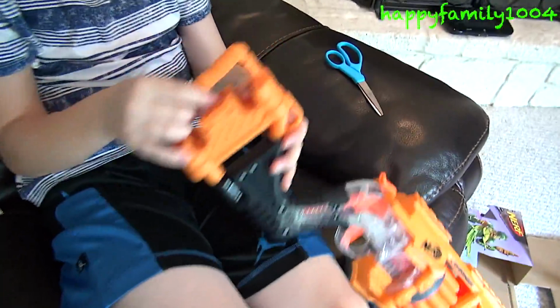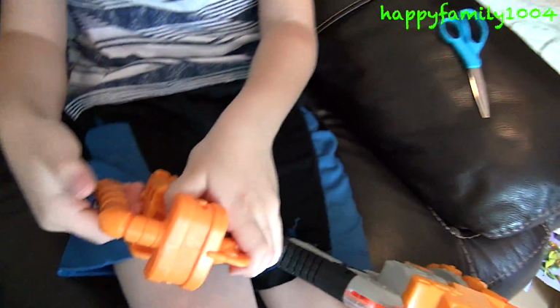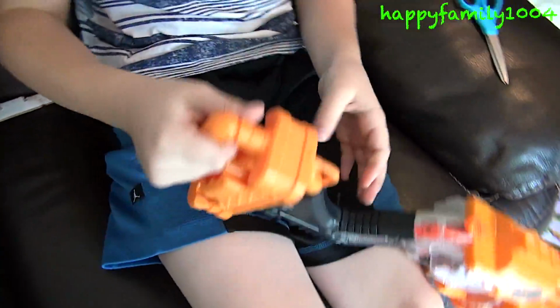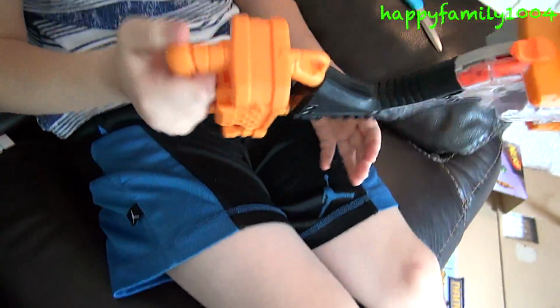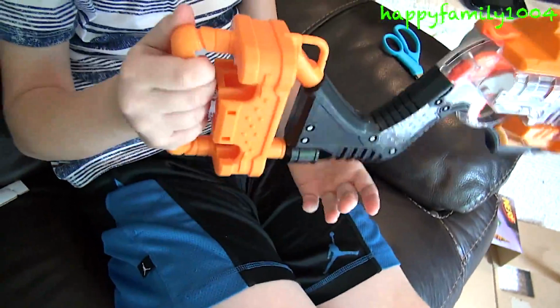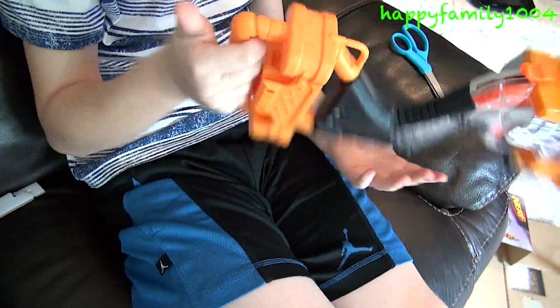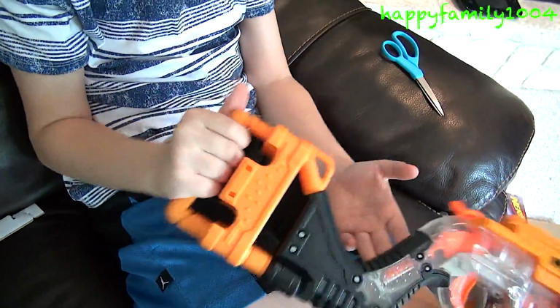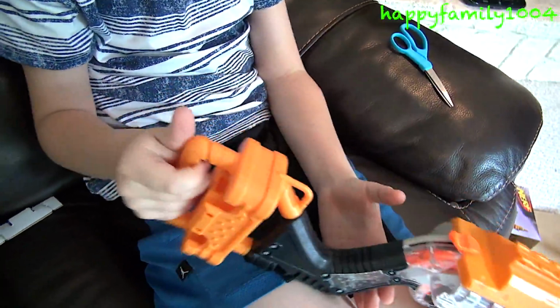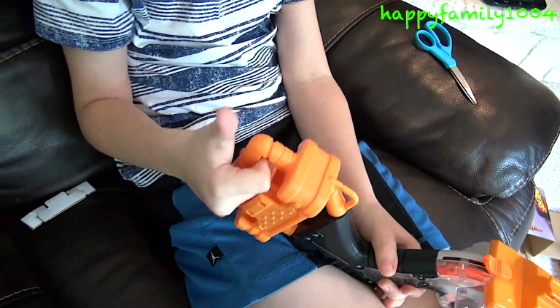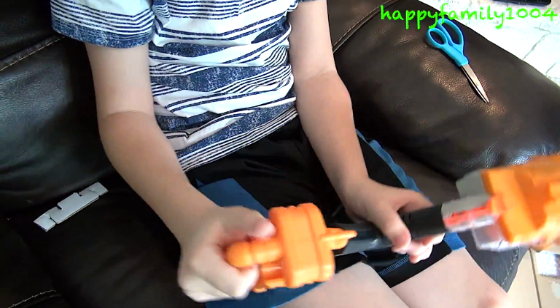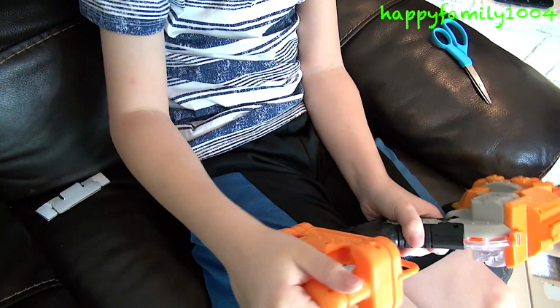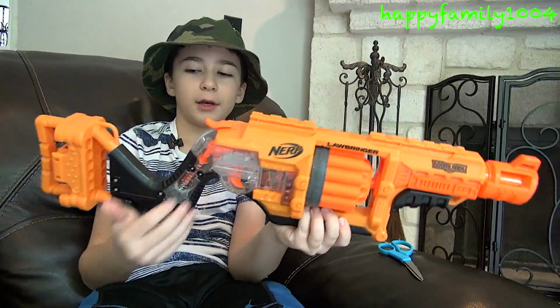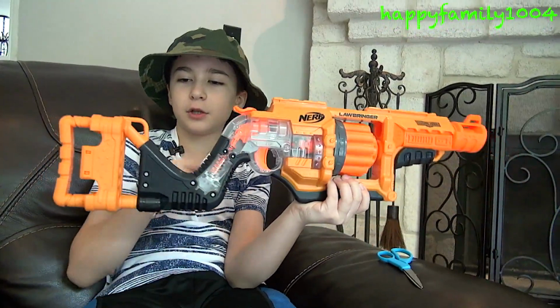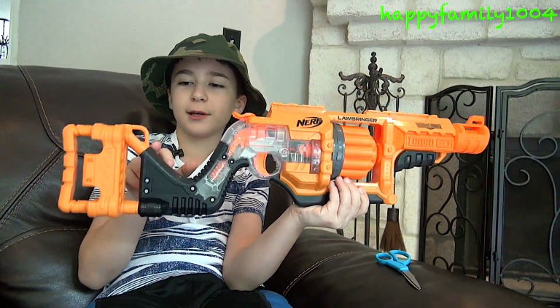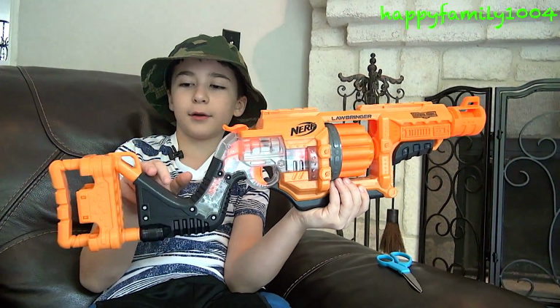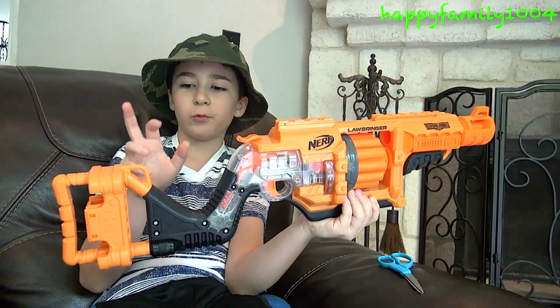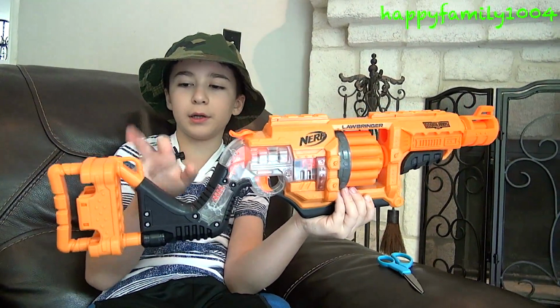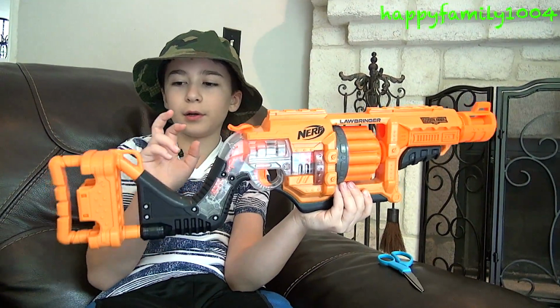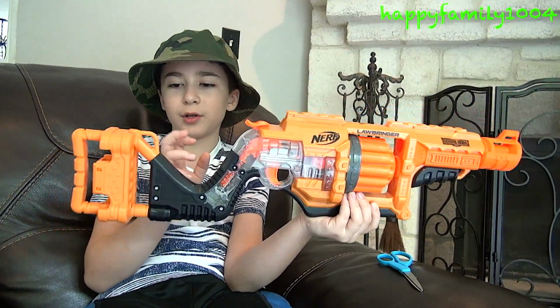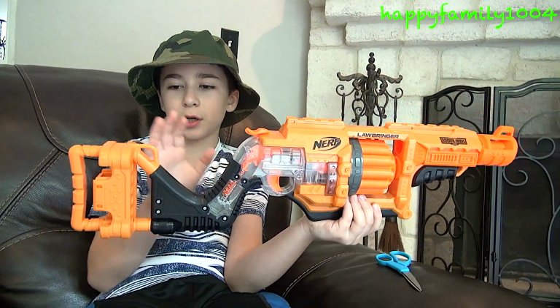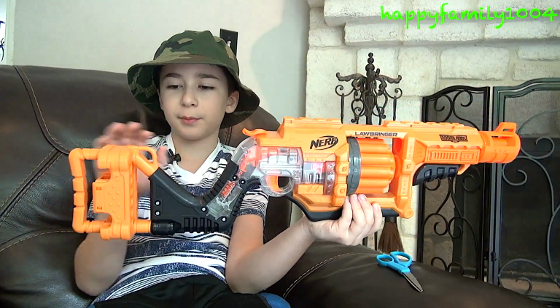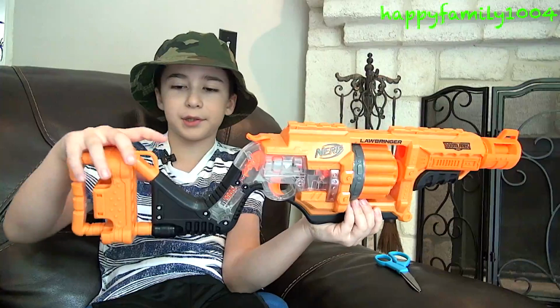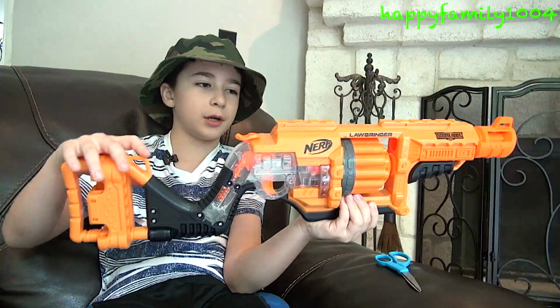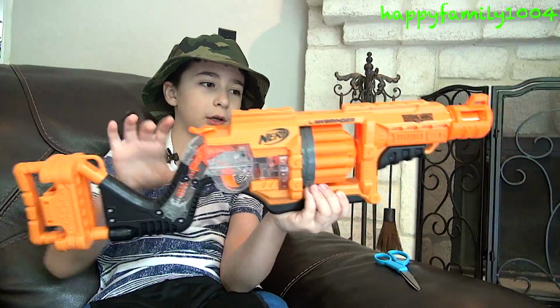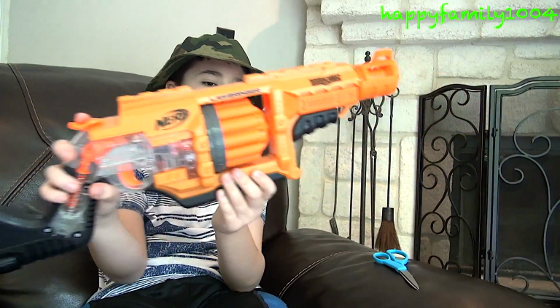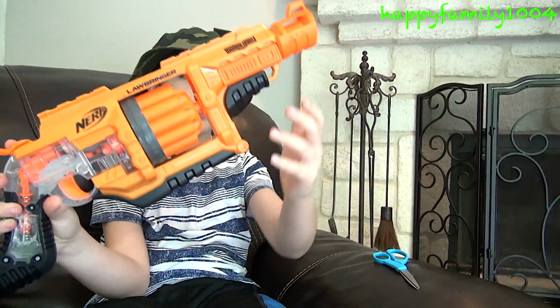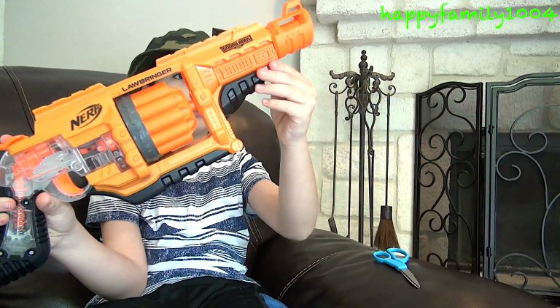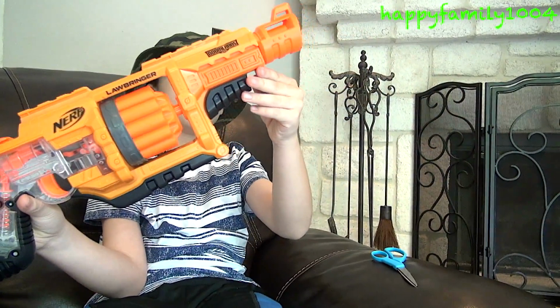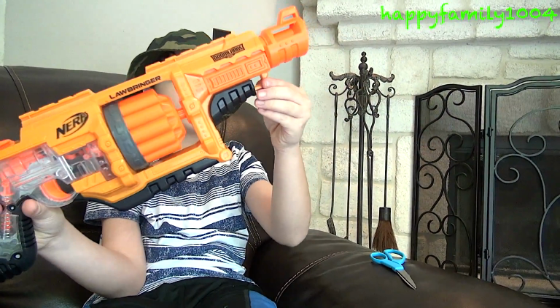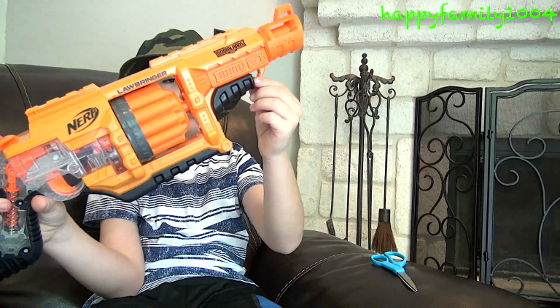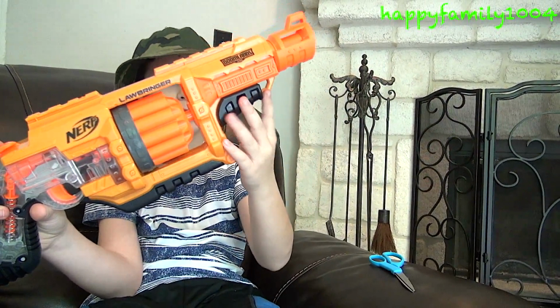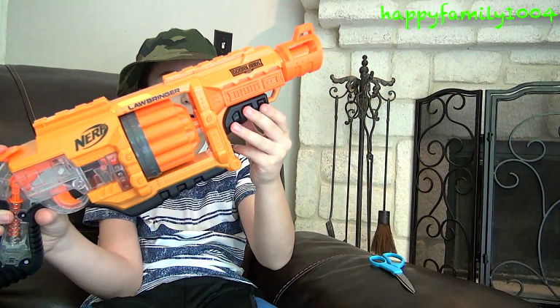It has a little handle on the back — you could carry it like this. We have two sling mounts: one here on the top of the back of the stock, and one here next to the barrel on the bottom.